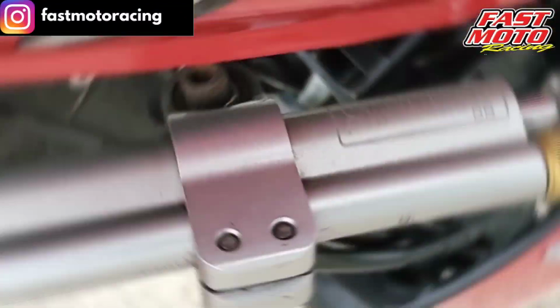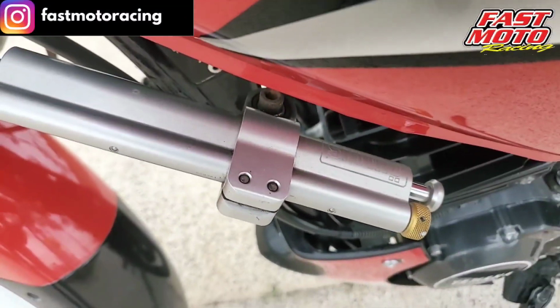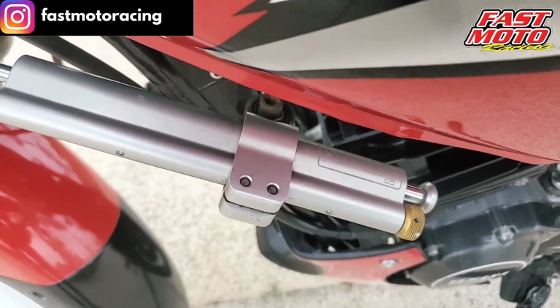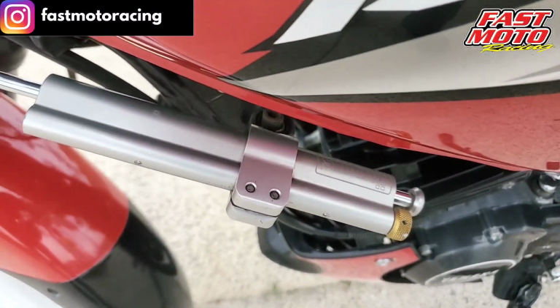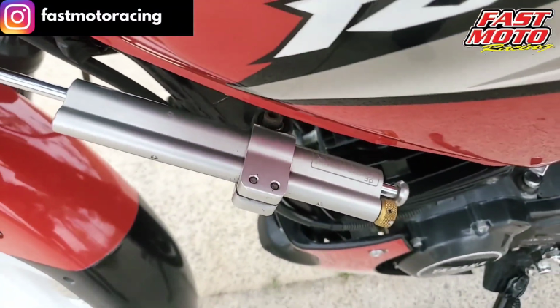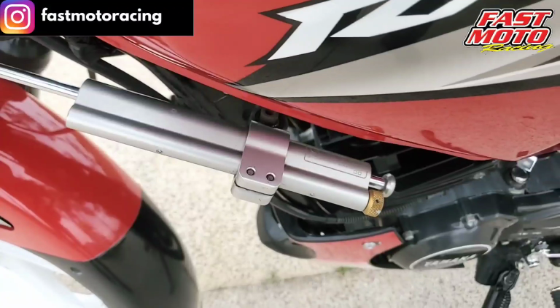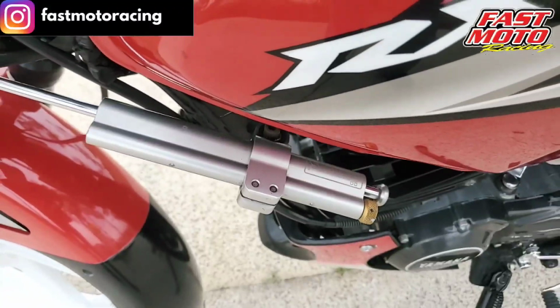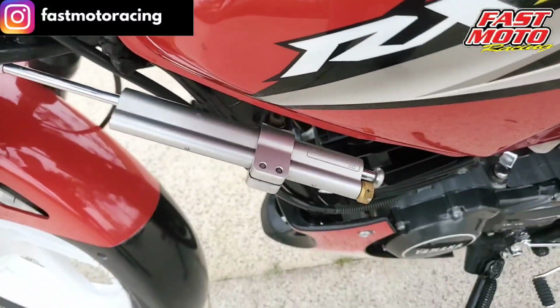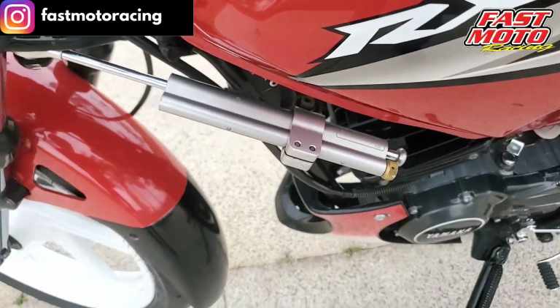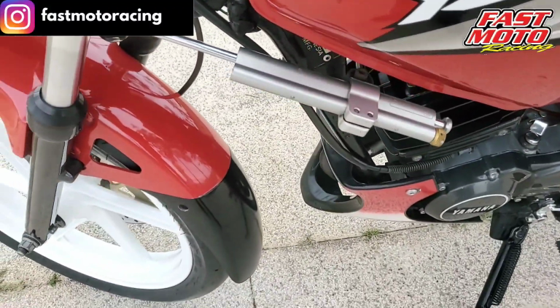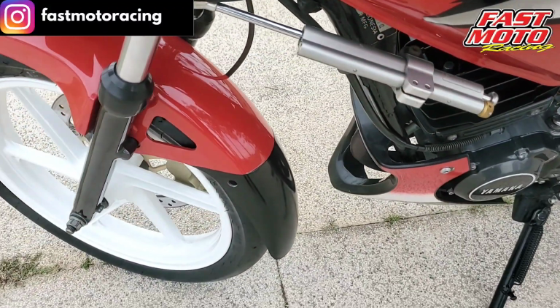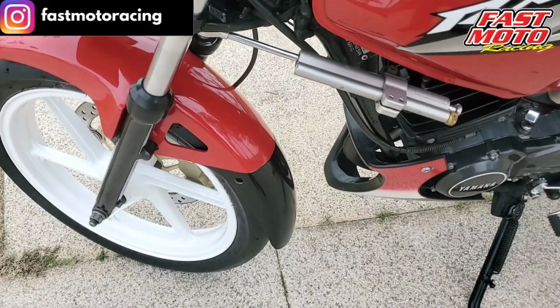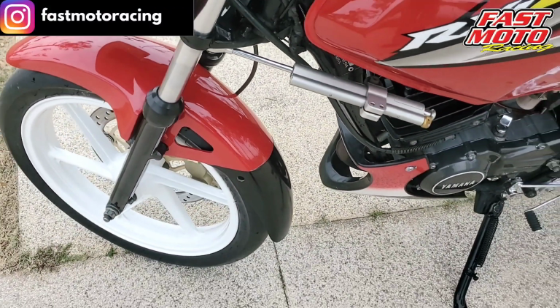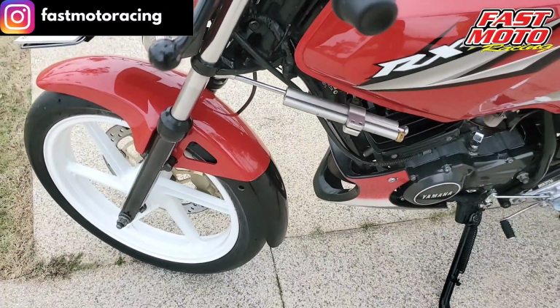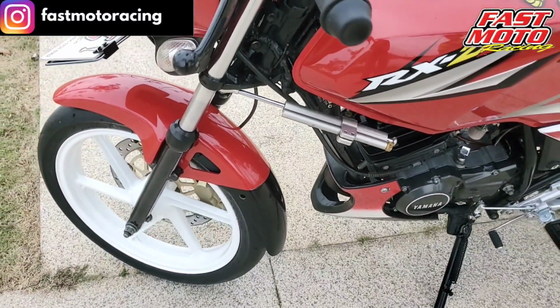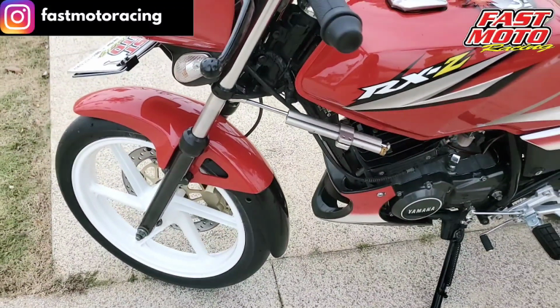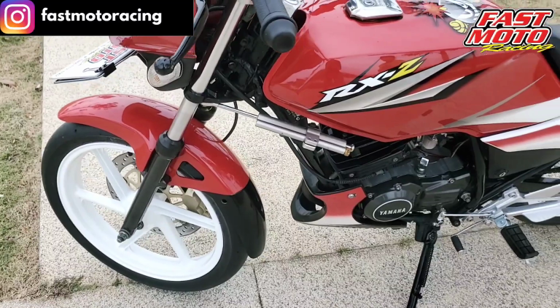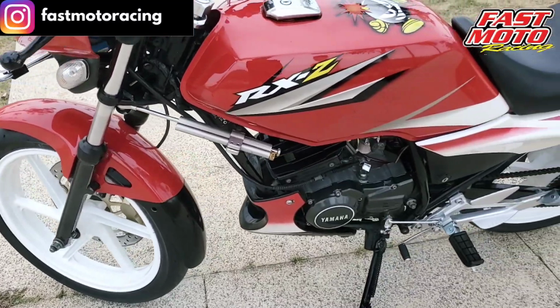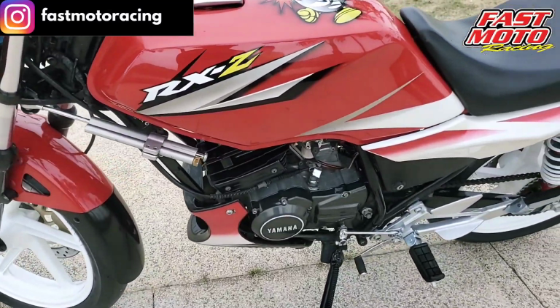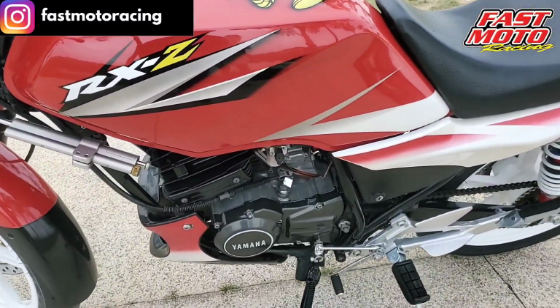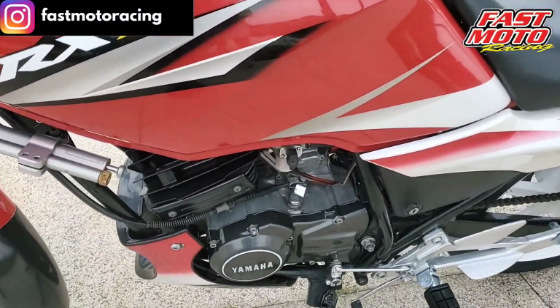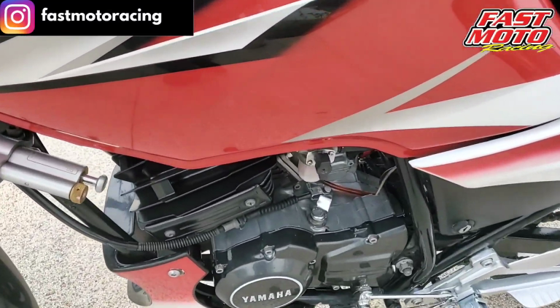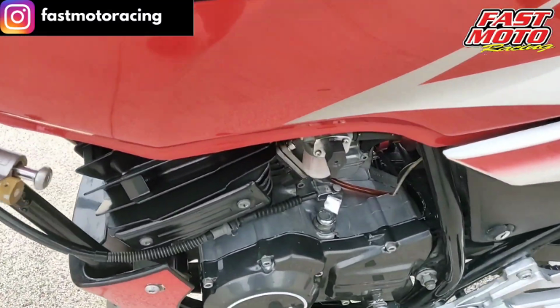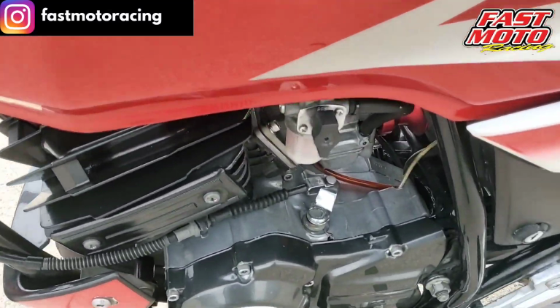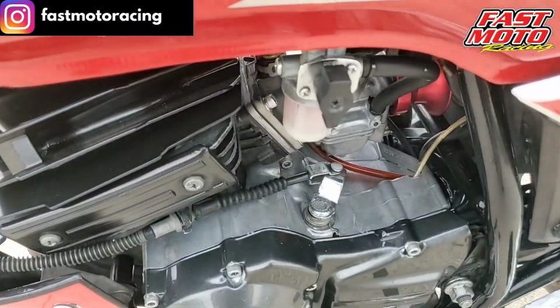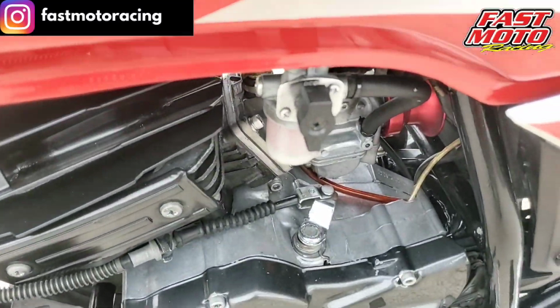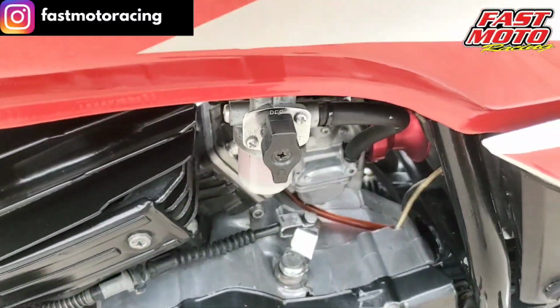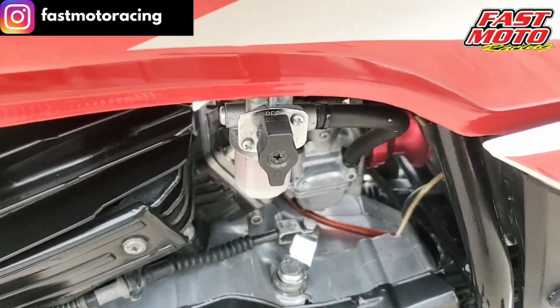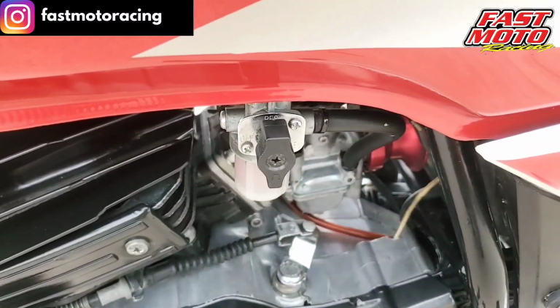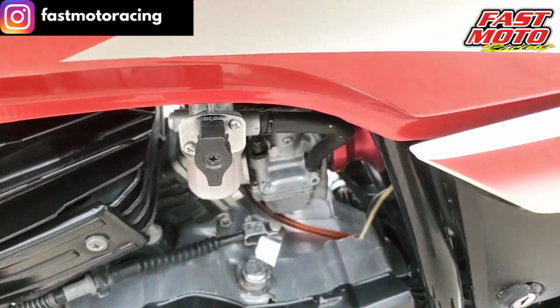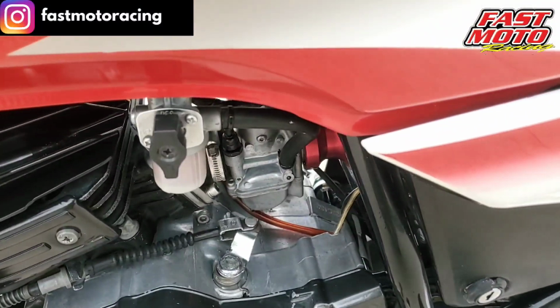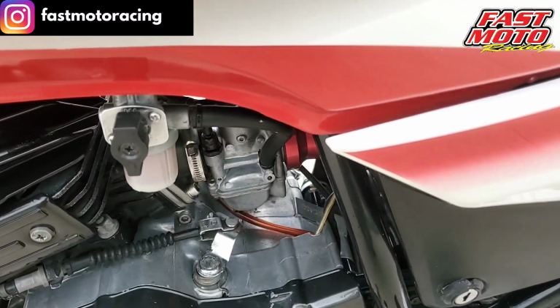For the steering damper, we used an Öhlins. The steering damper is used as a side damper, and it is used for the Airjet version from Malaysia.